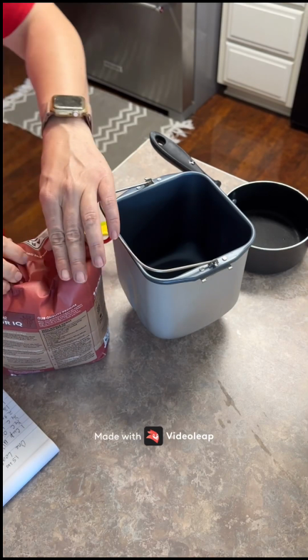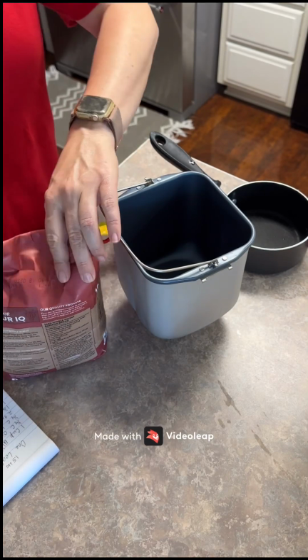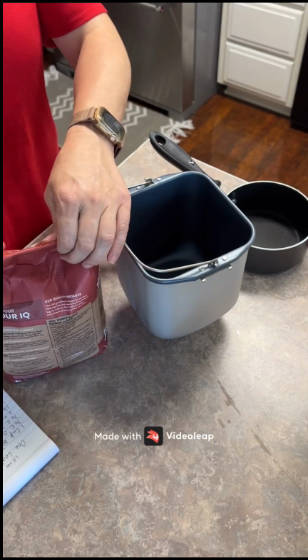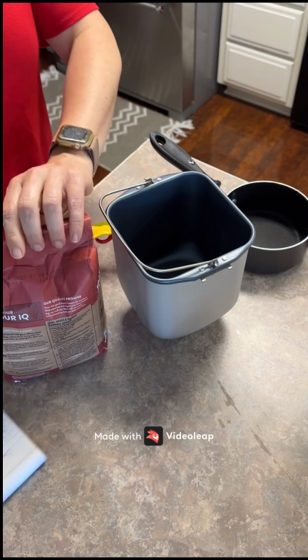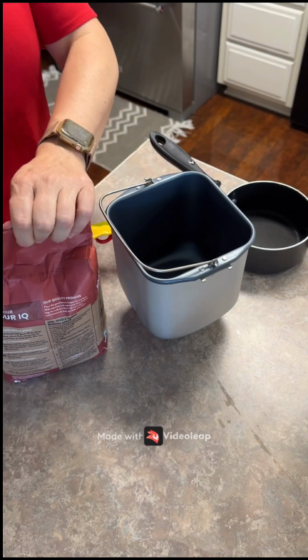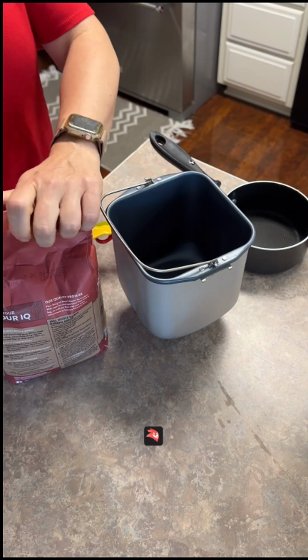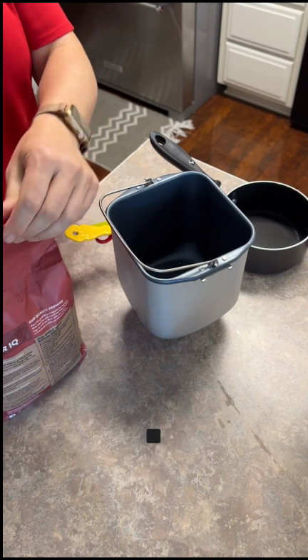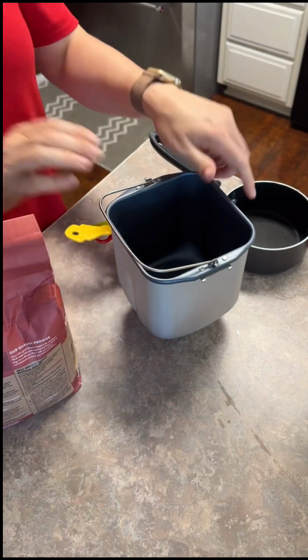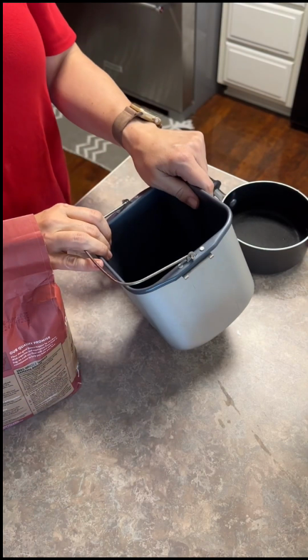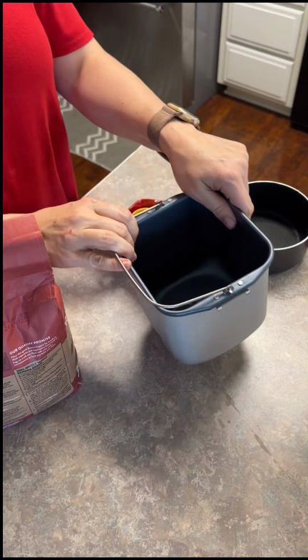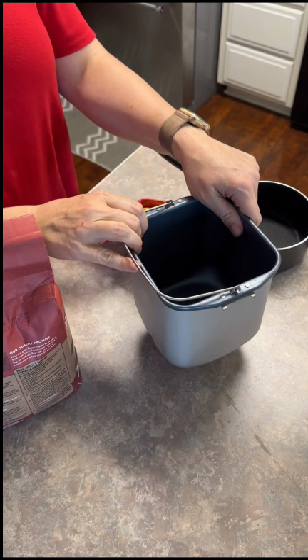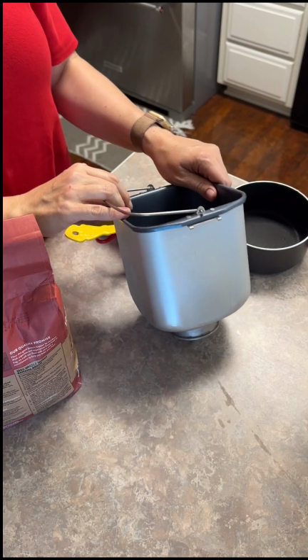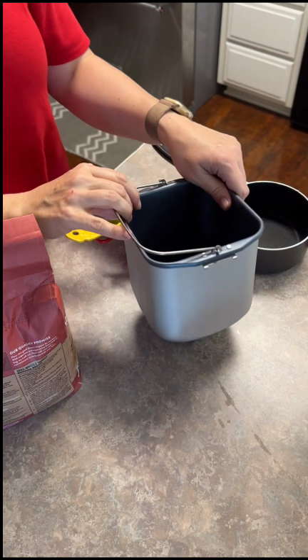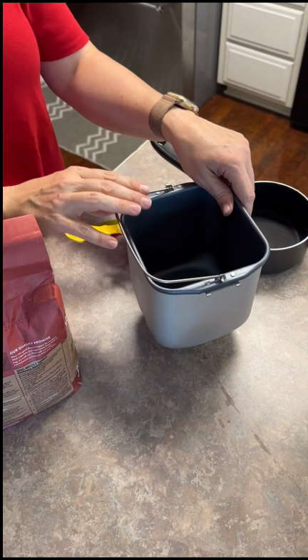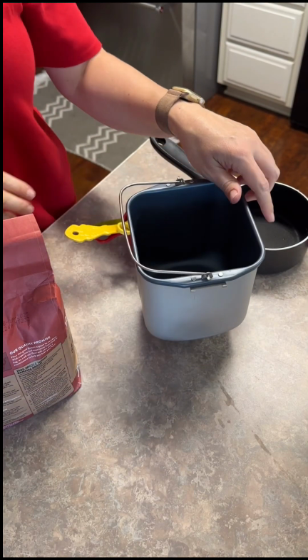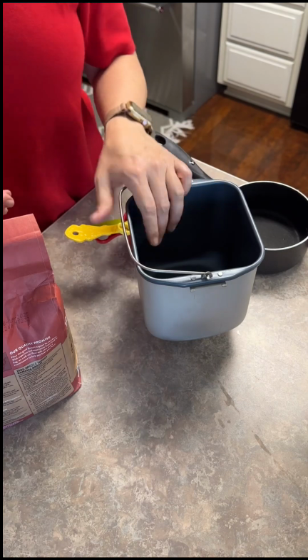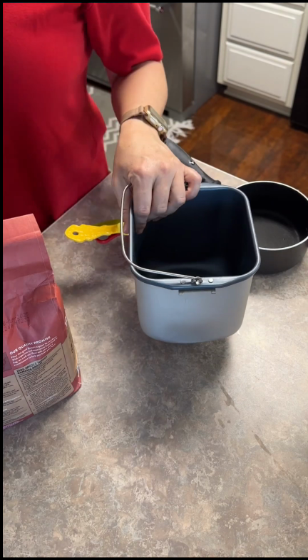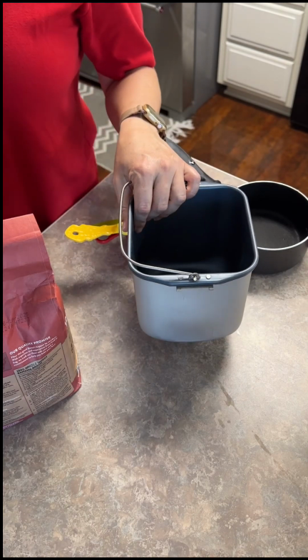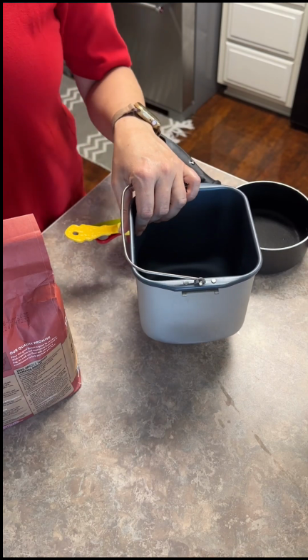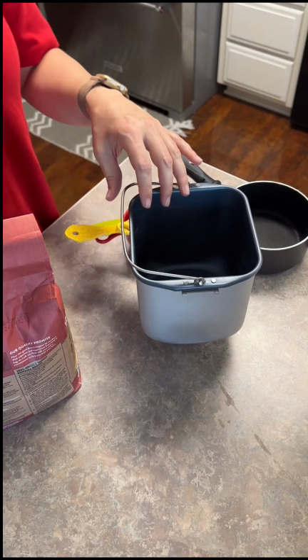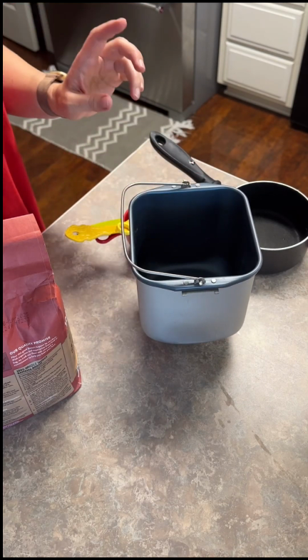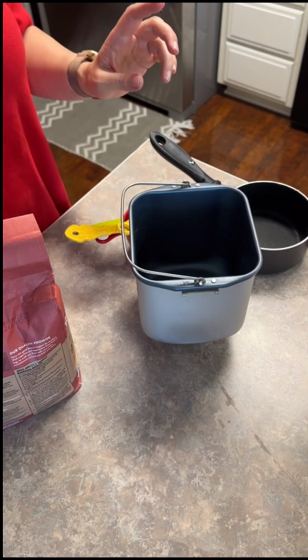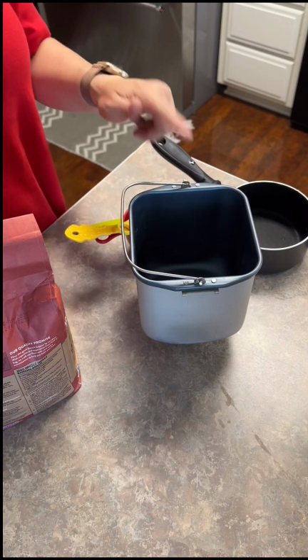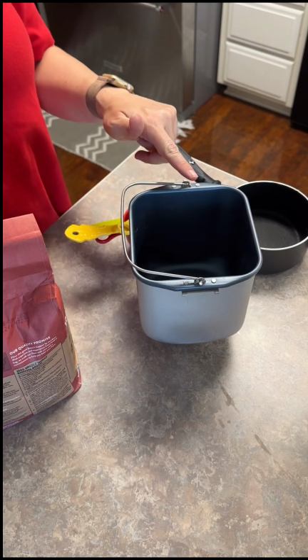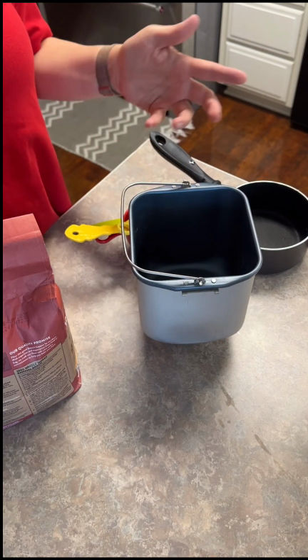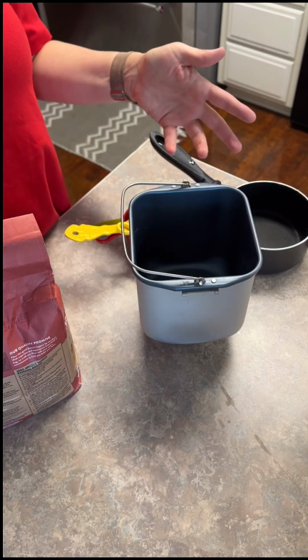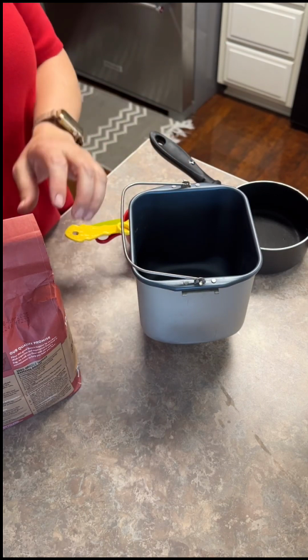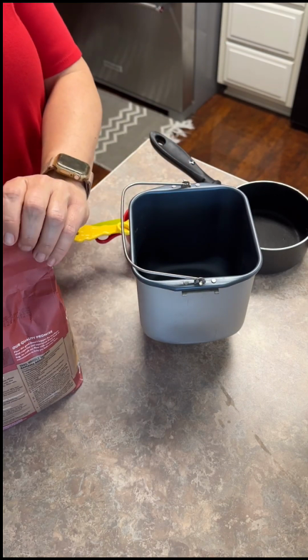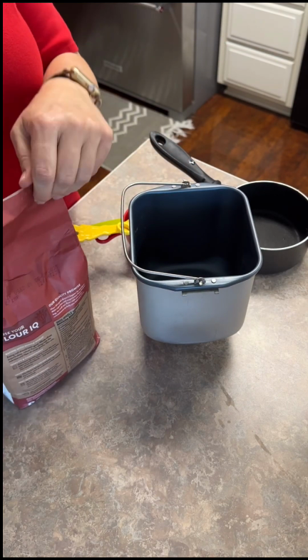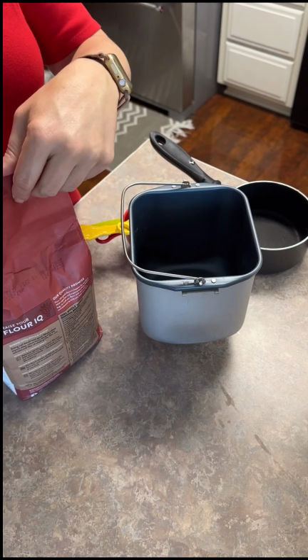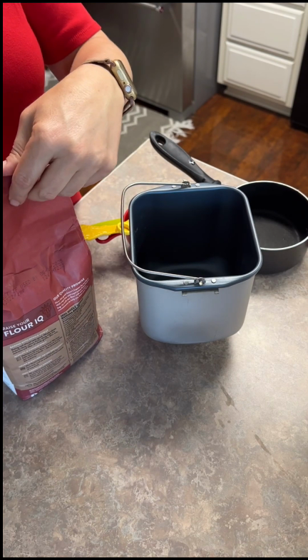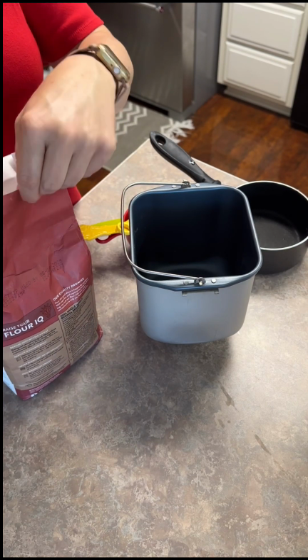I'm at my mother-in-law's house and she had this little one and a half pound Sunbeam bread maker. Real simple, pretty basic, and I wanted to make some bread.